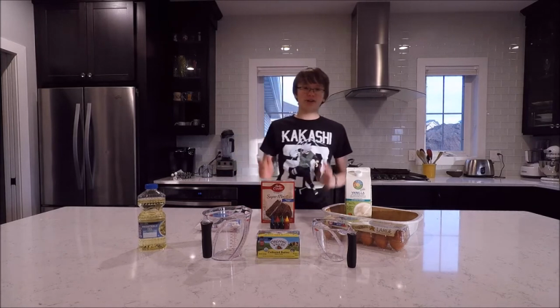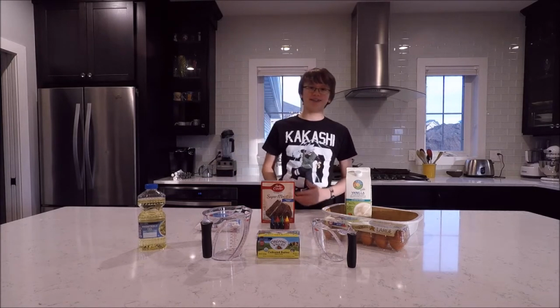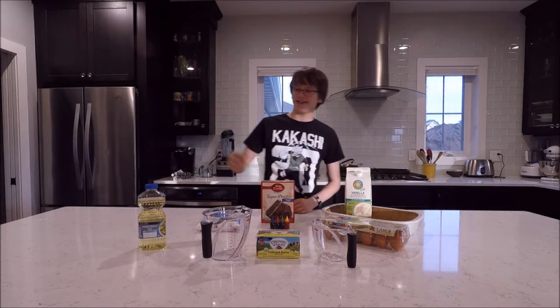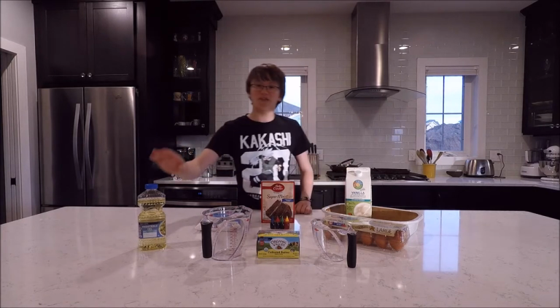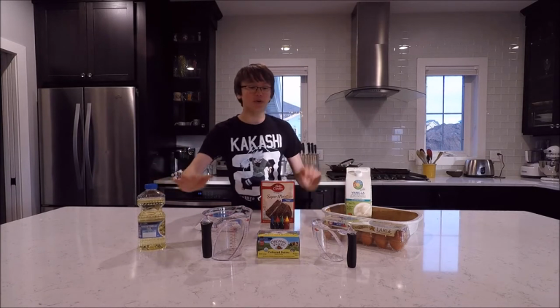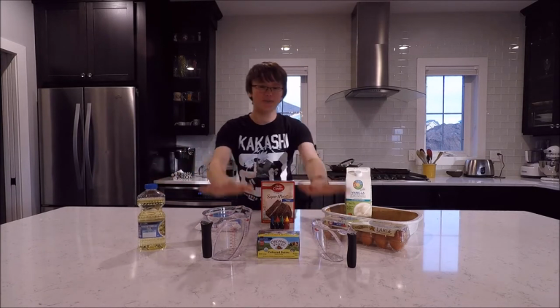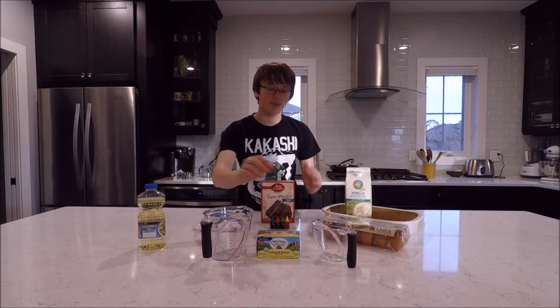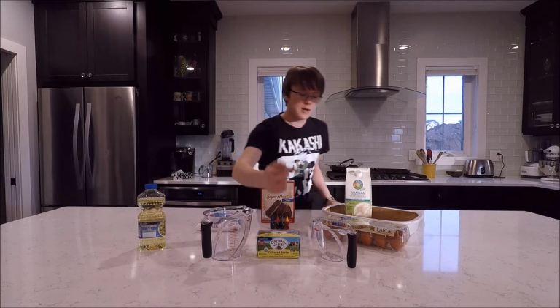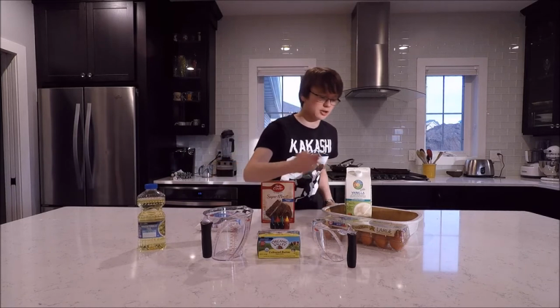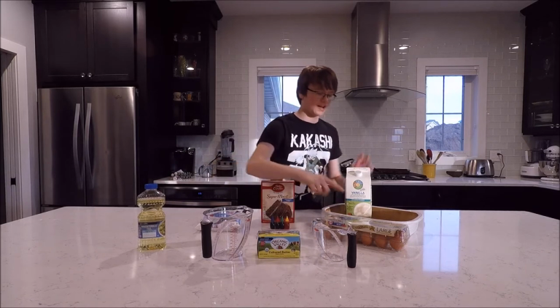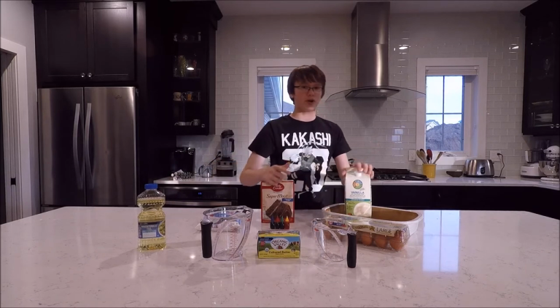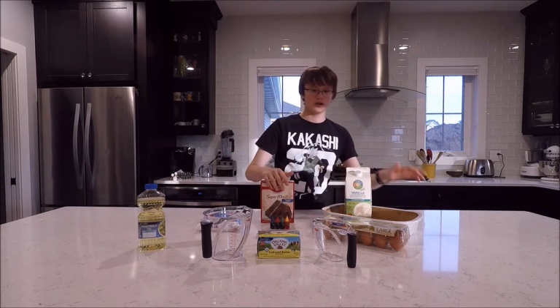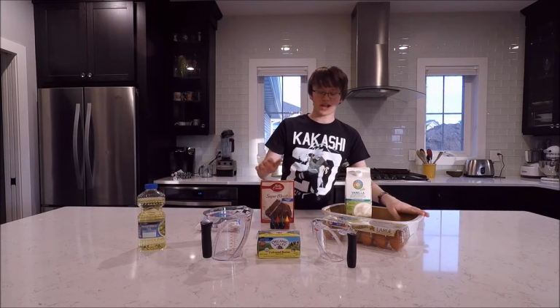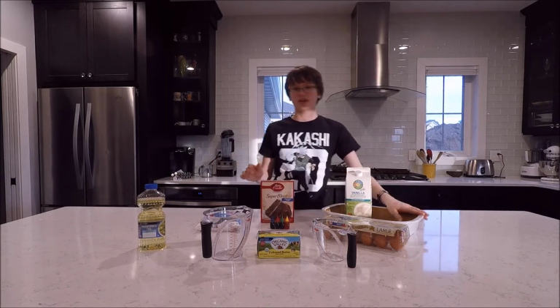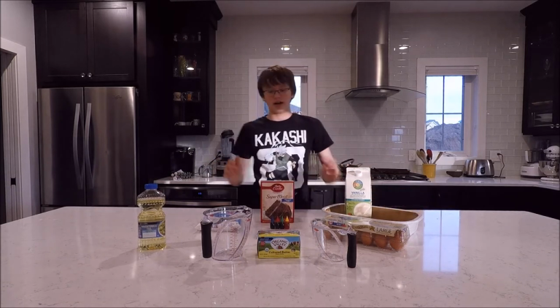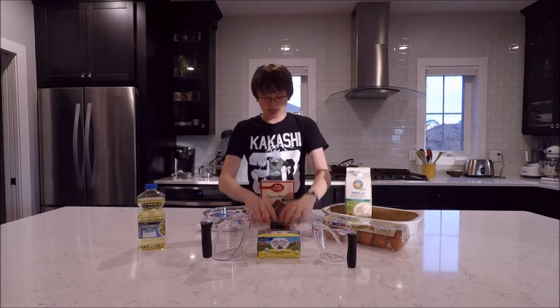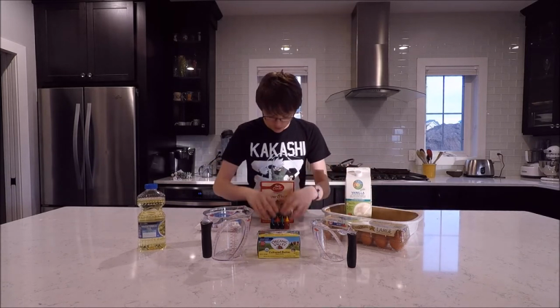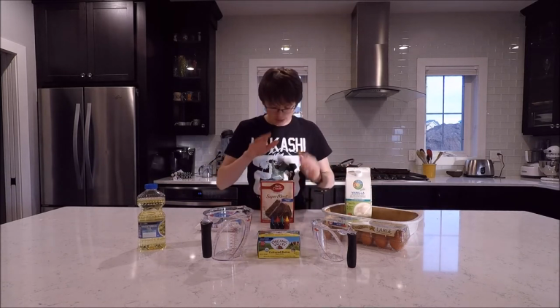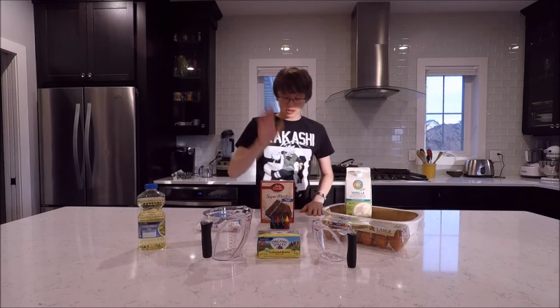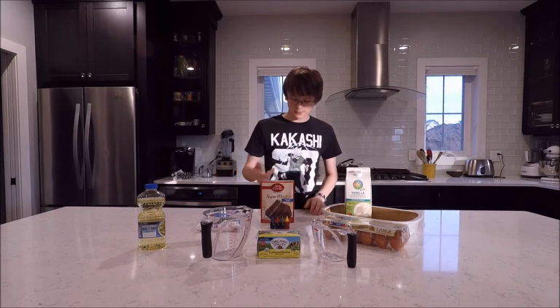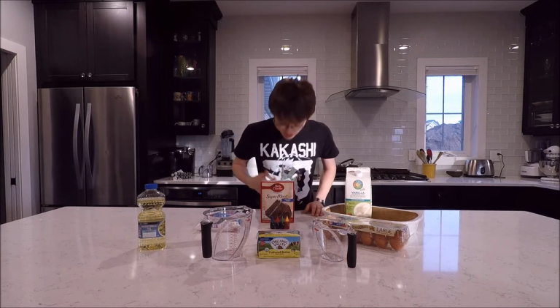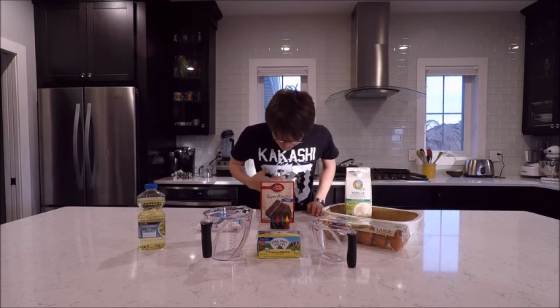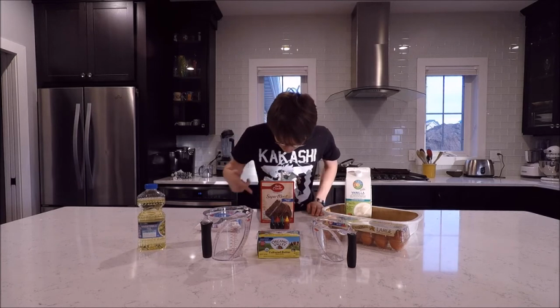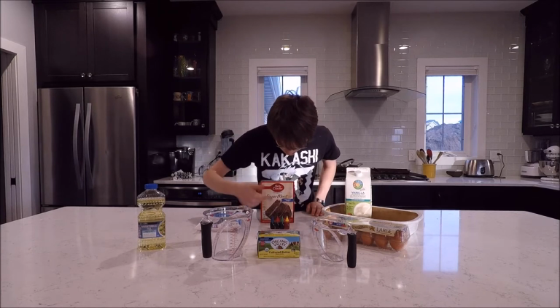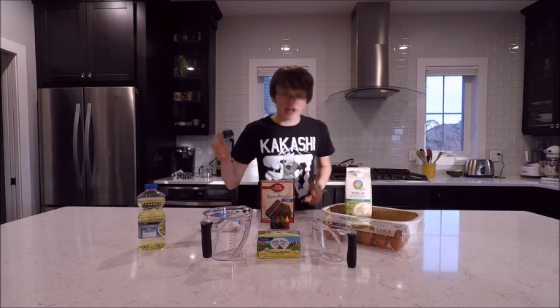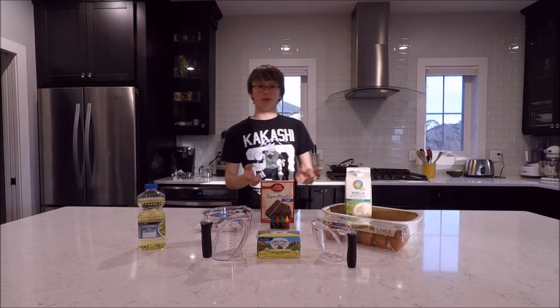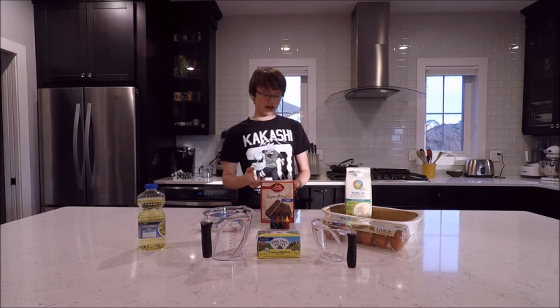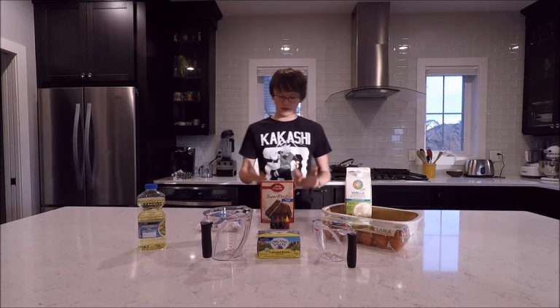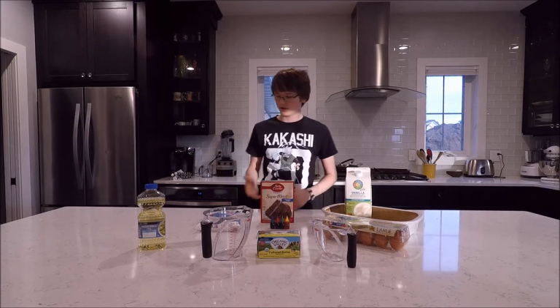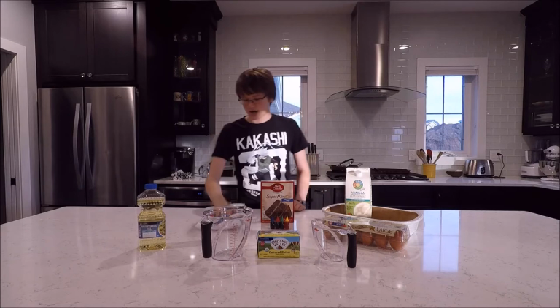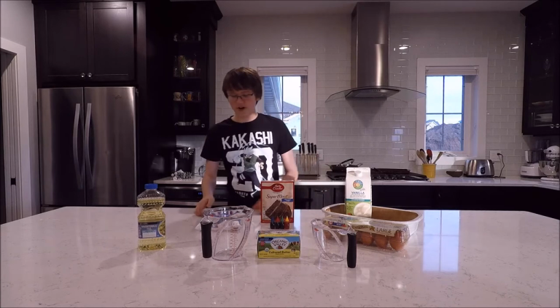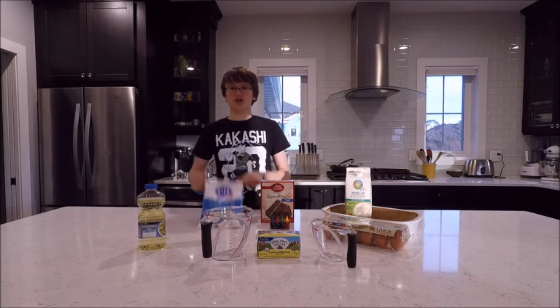So the ingredients you're going to need are vegetable oil, a measuring cup, butter, eggs, milk, a 9x13 pan, candles, food coloring, Betty Crocker's — just any kind of chocolate cake, whatever you like actually — and confectioners' sugar.